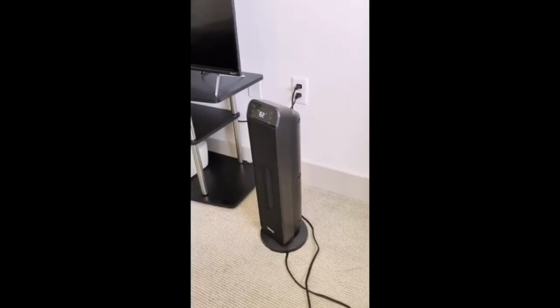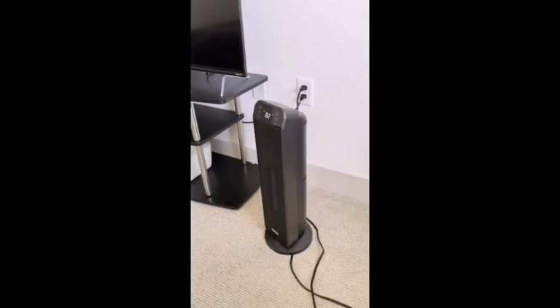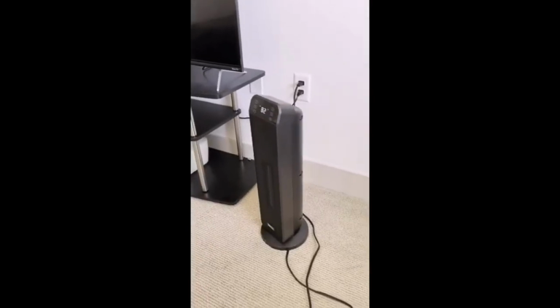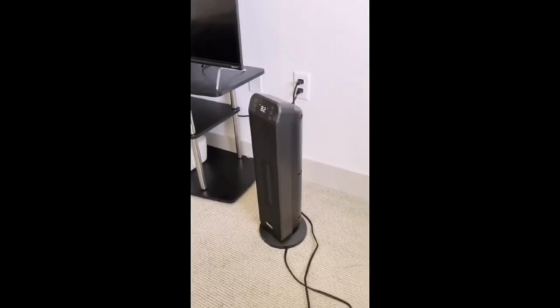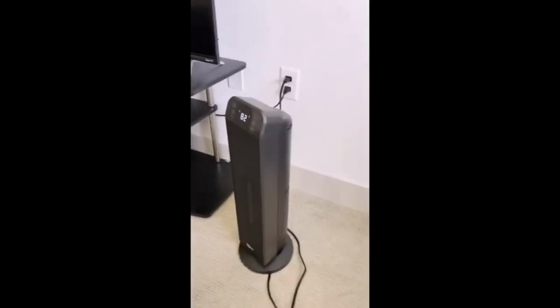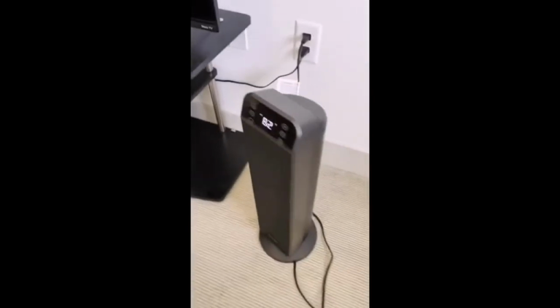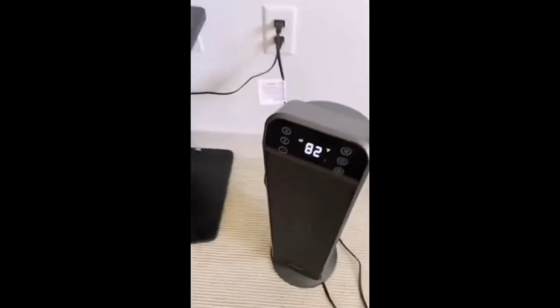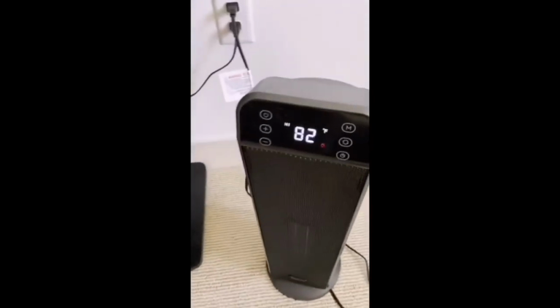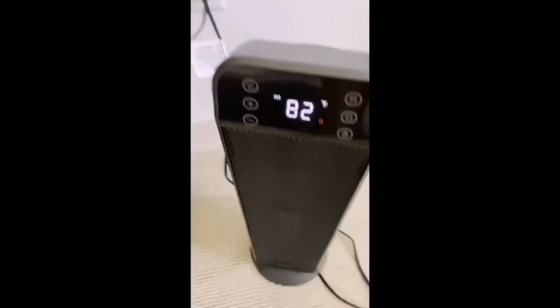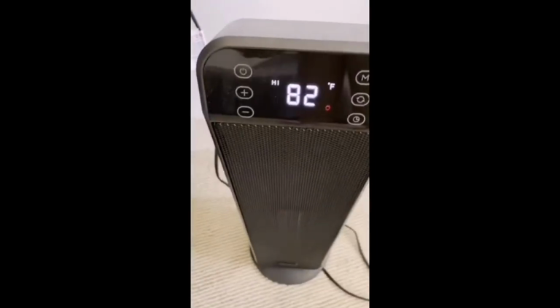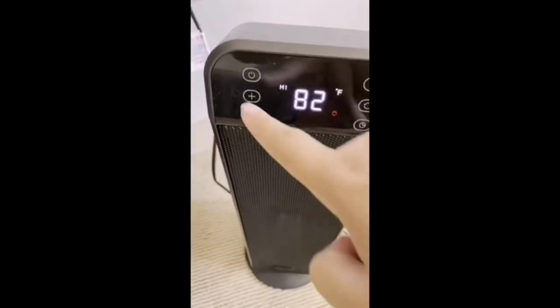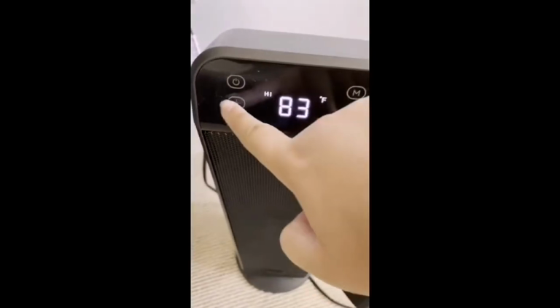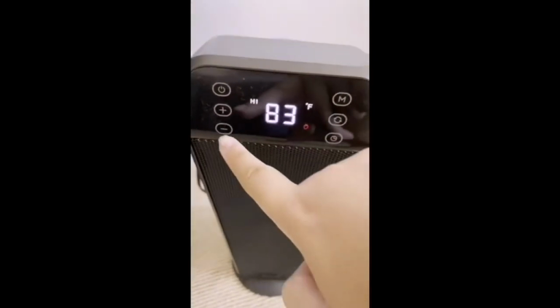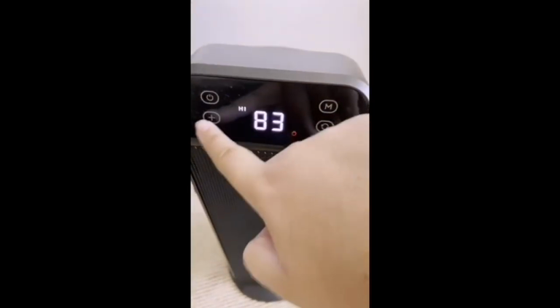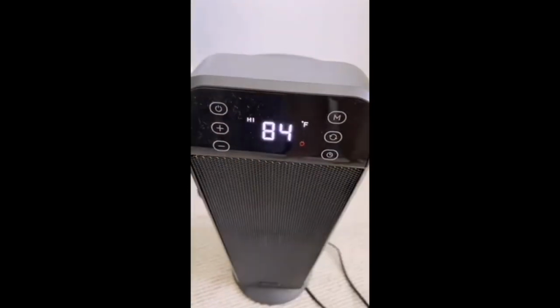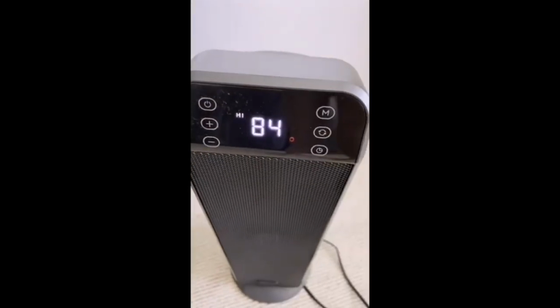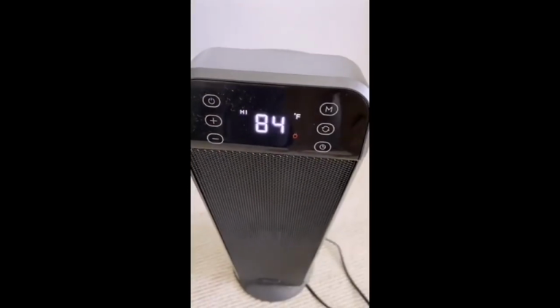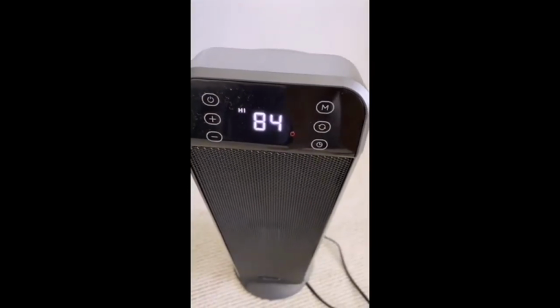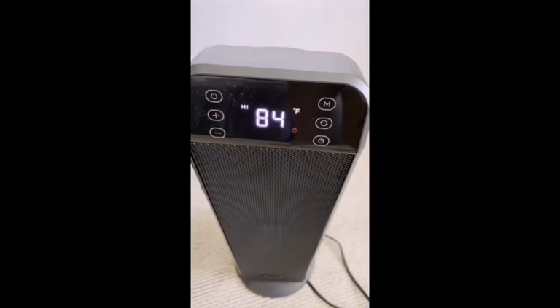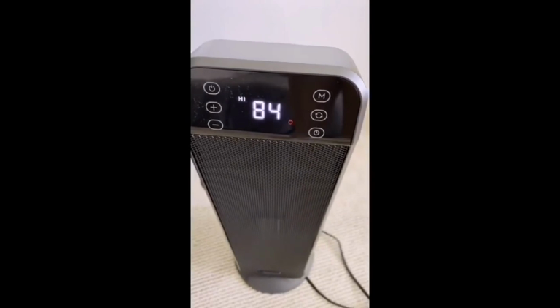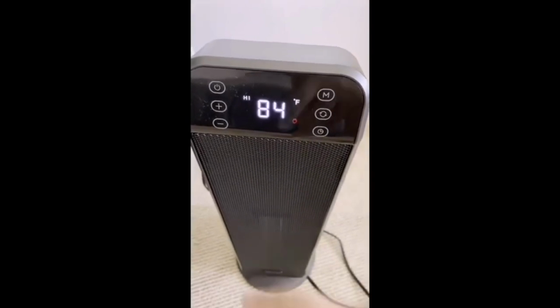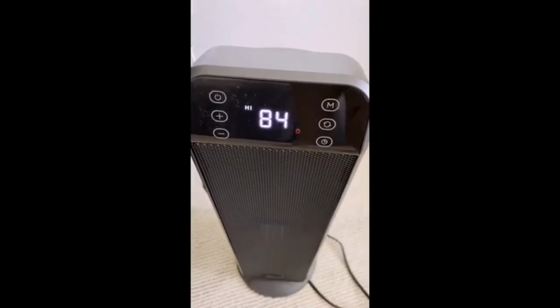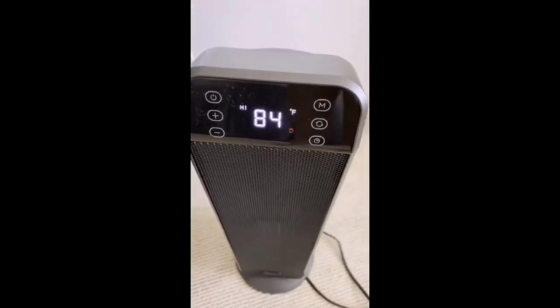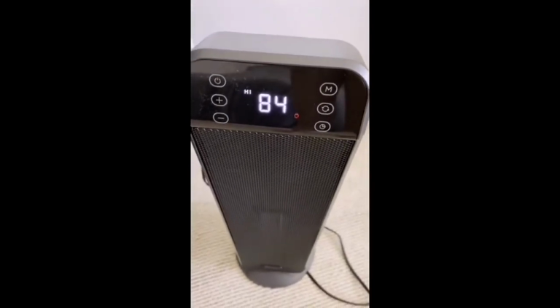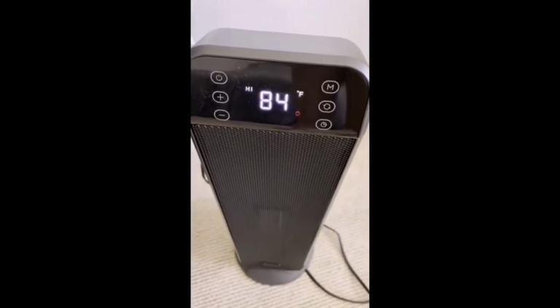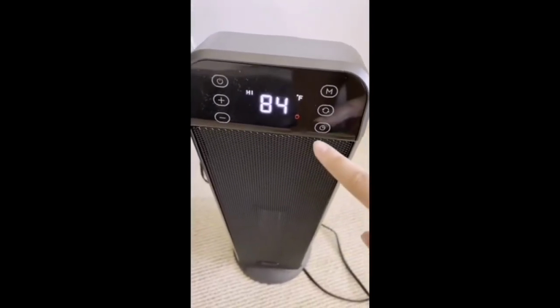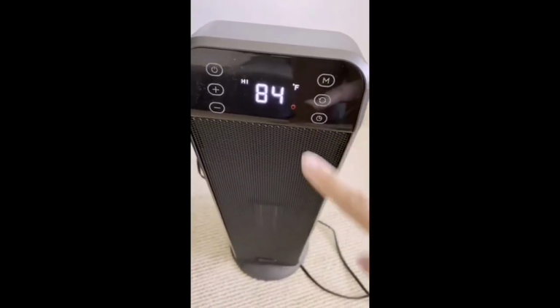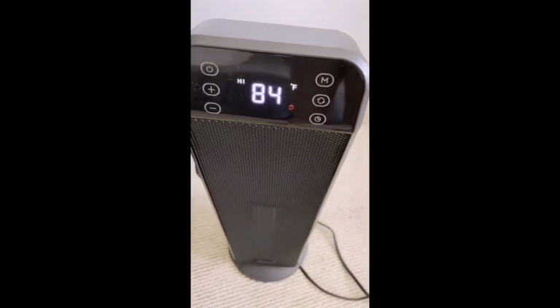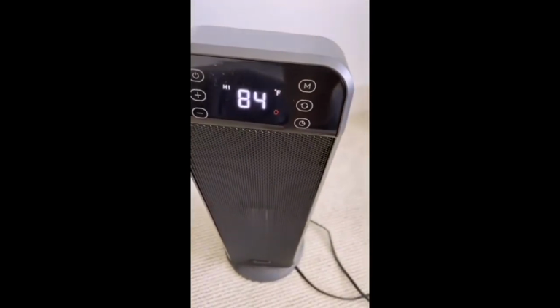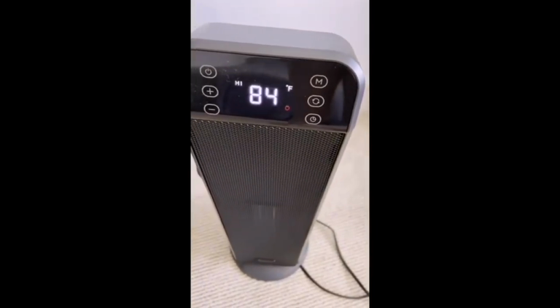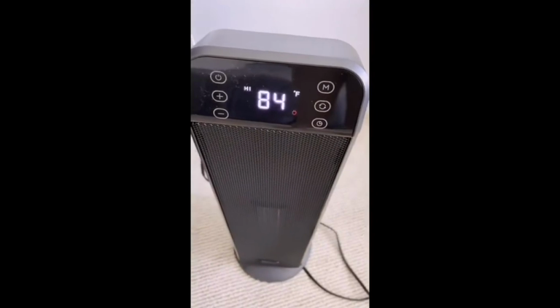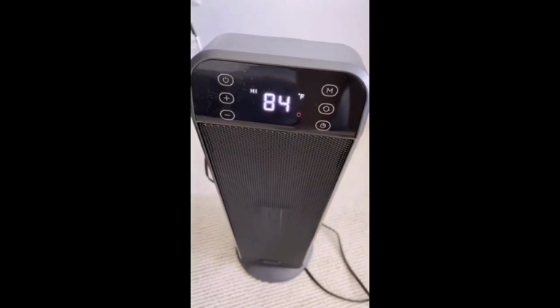Another great thing about it is it has a touch screen, so you can just touch the screen and it changes the temperature, the oscillation, and on and off. You can also have a timer set so it turns off in the middle of the night.